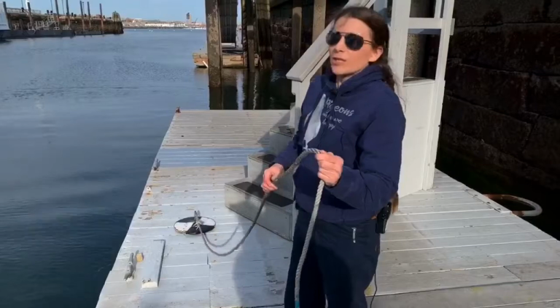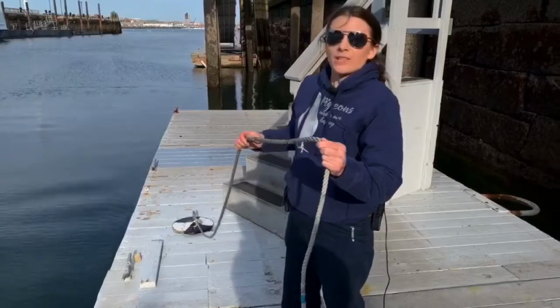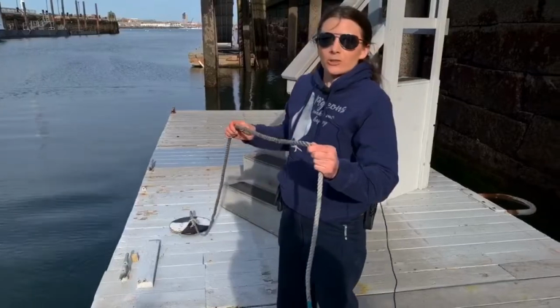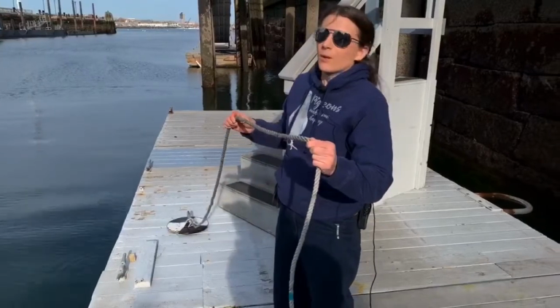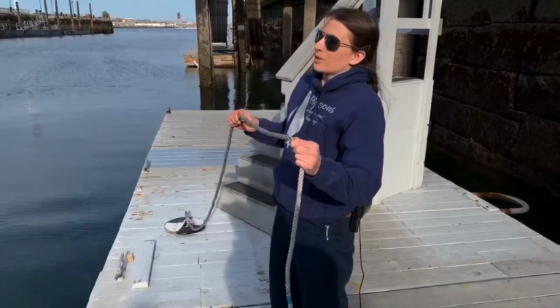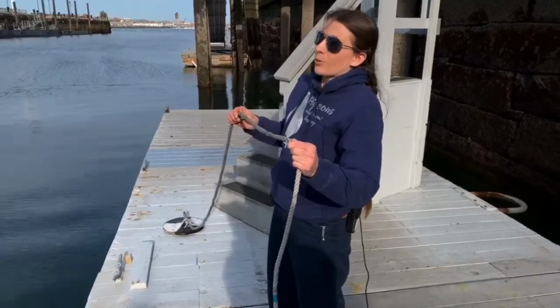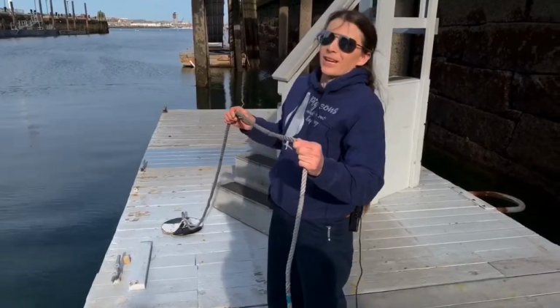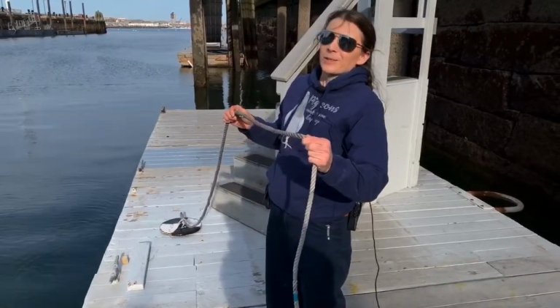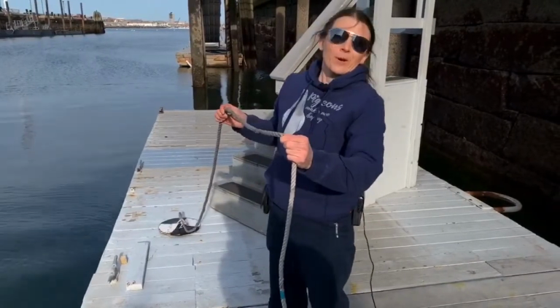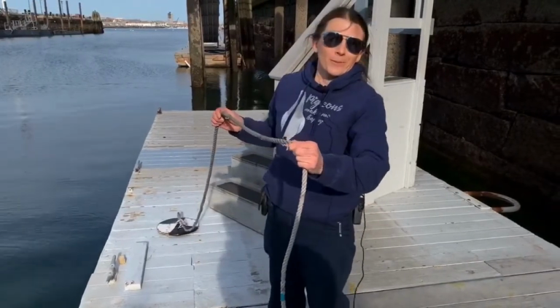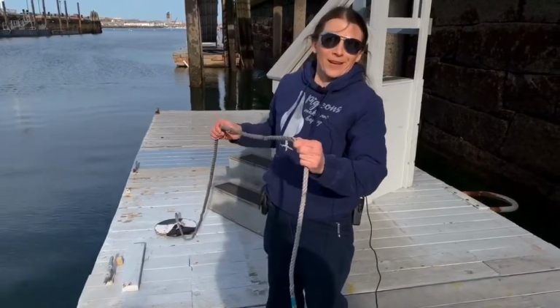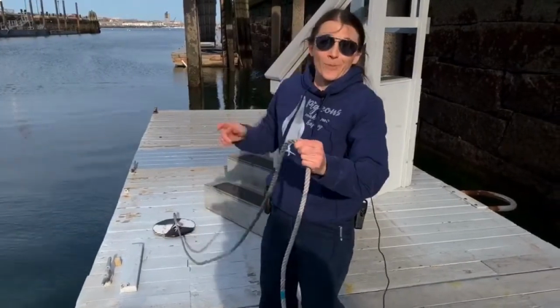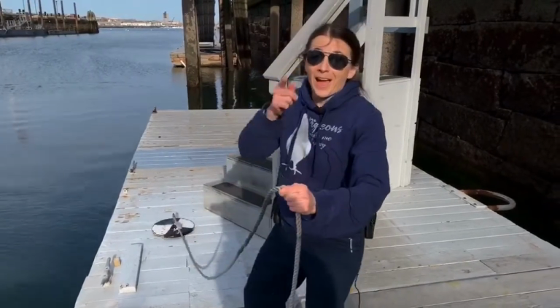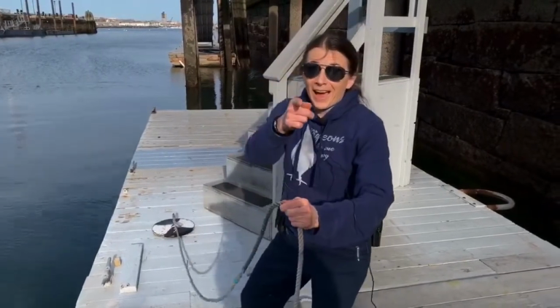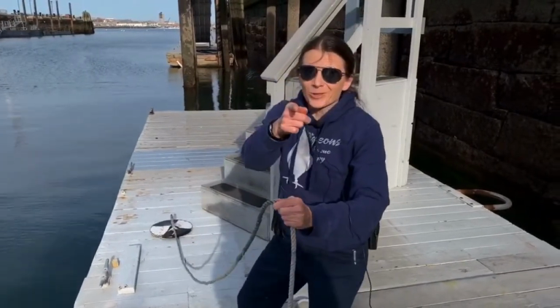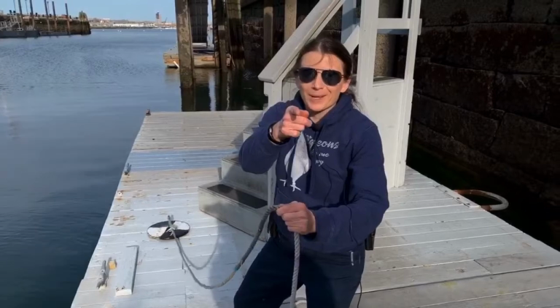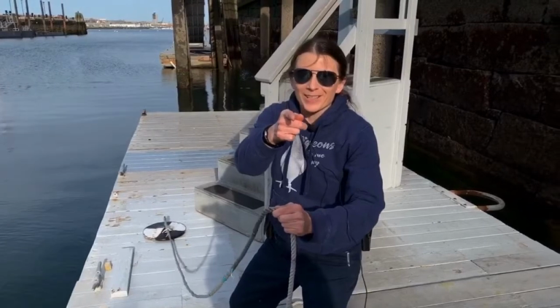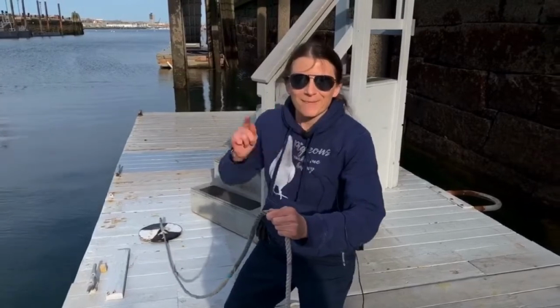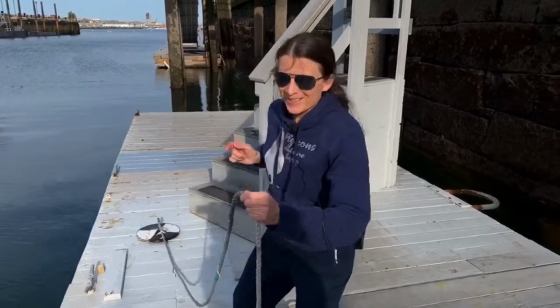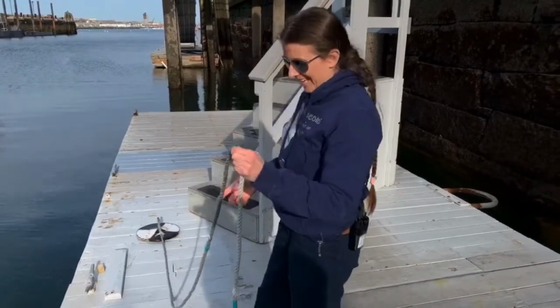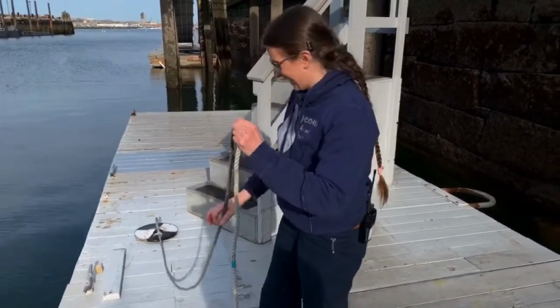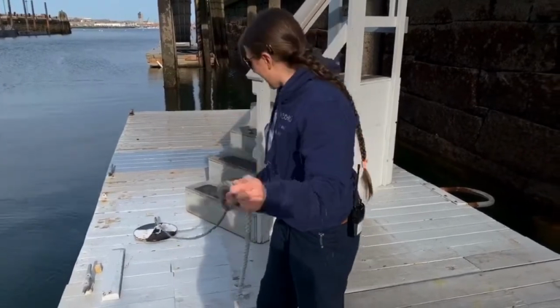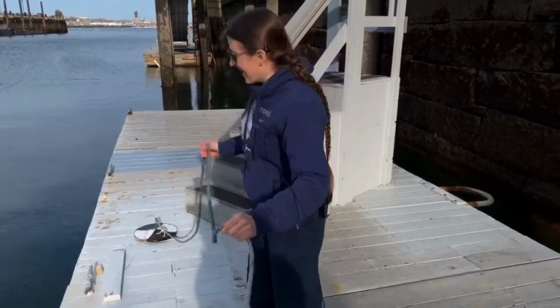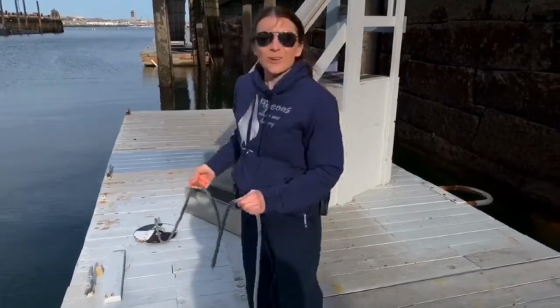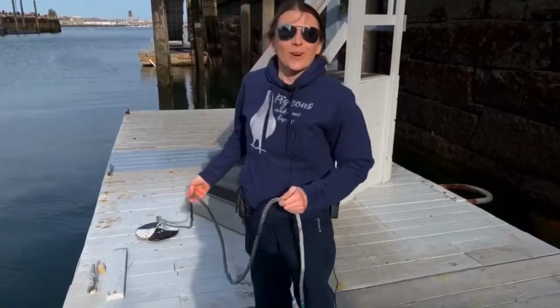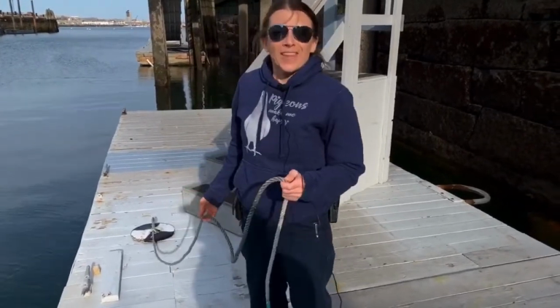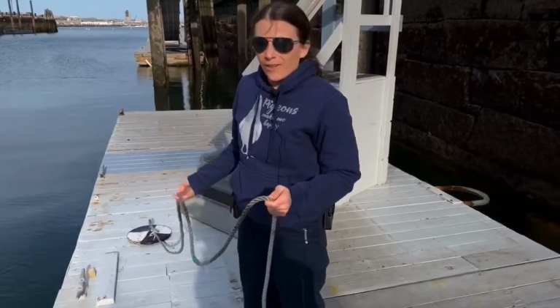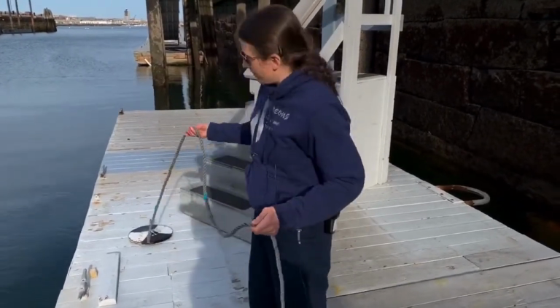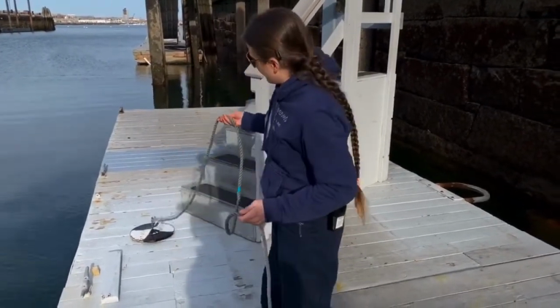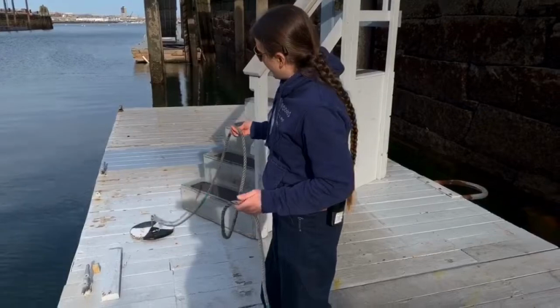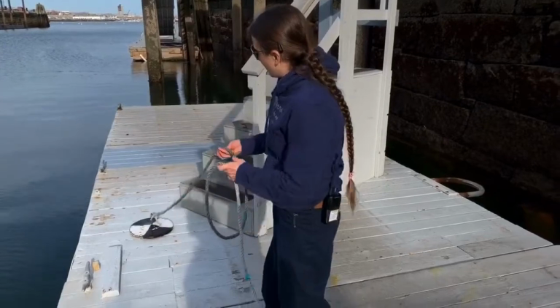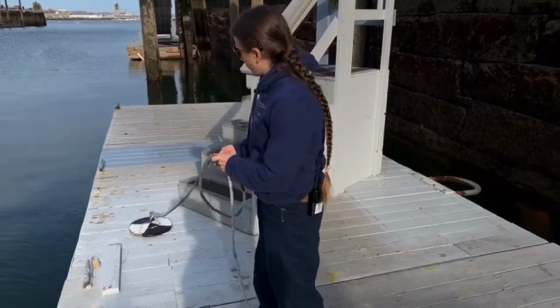So about two and a half meters — what's twice that? Somebody help me with the math at home. Dramatic pause. Five meters! Okay cool. So that's how this device is supposed to work.